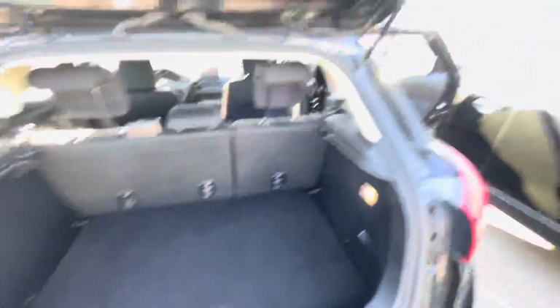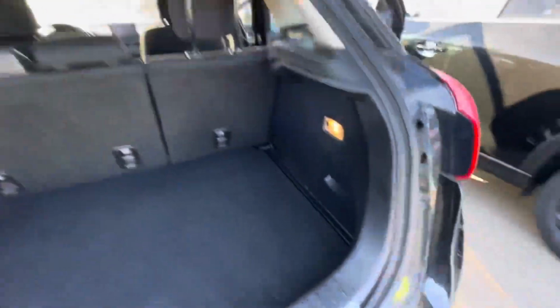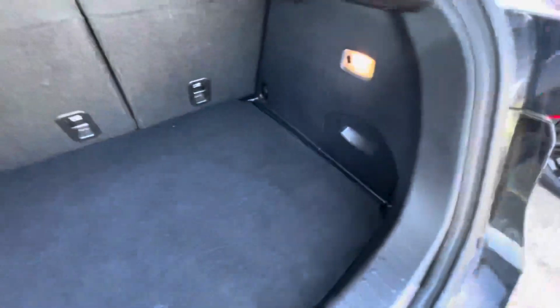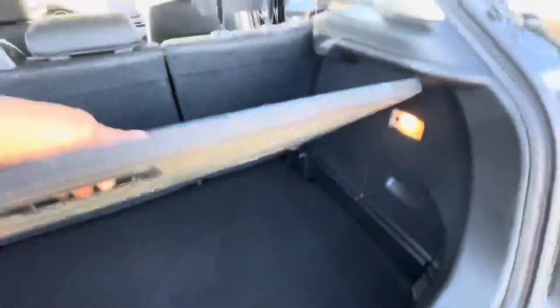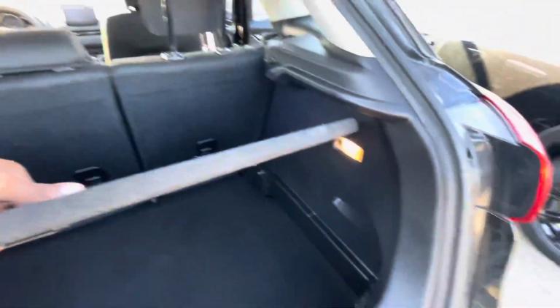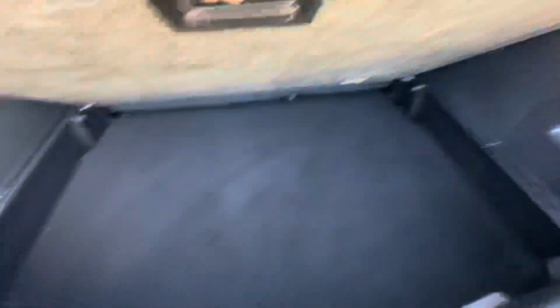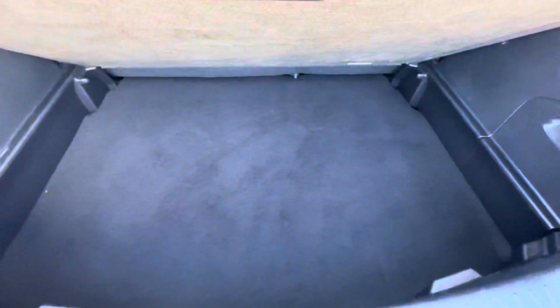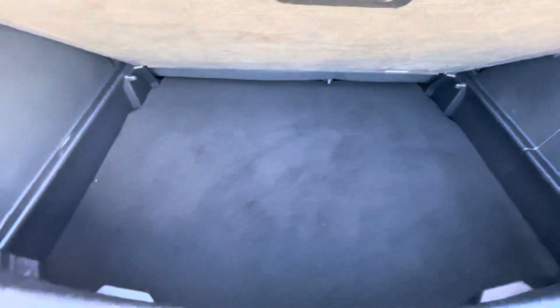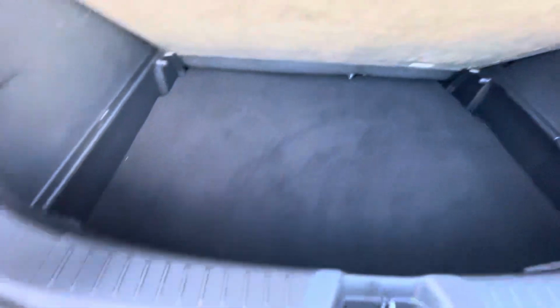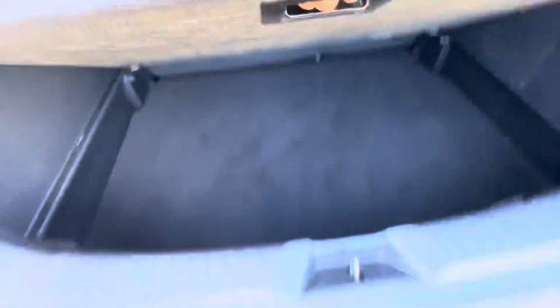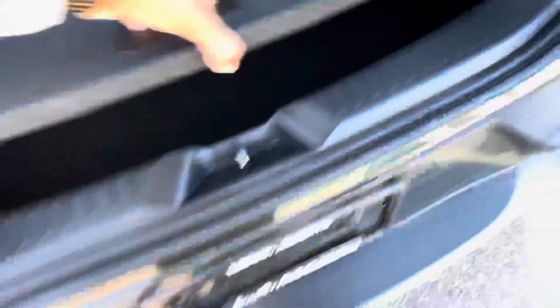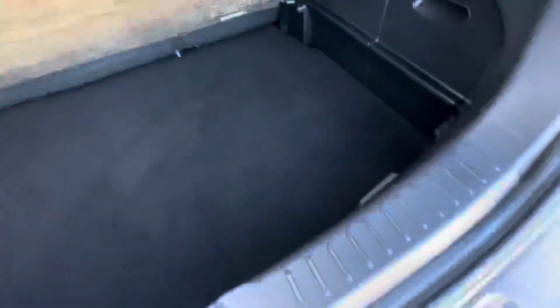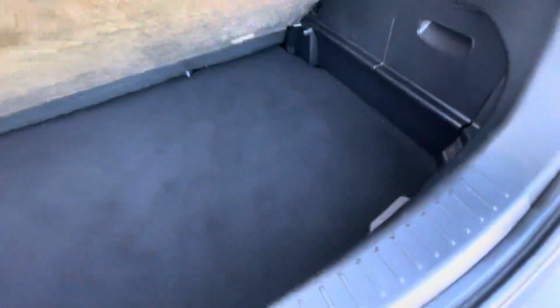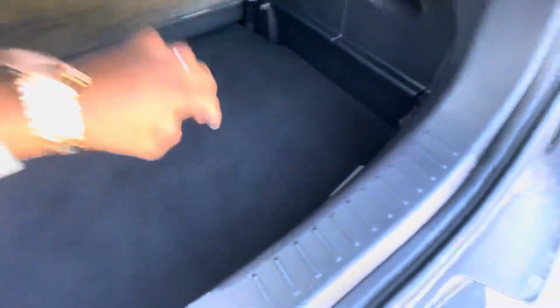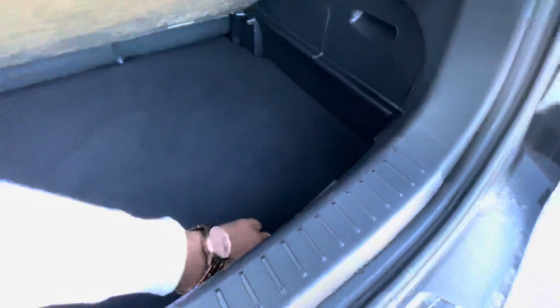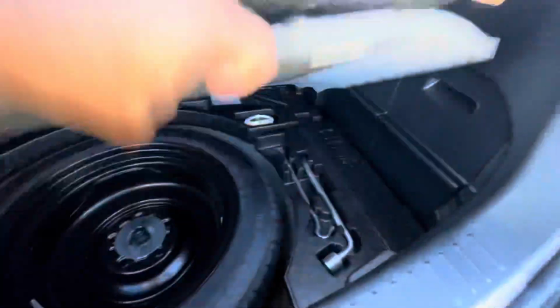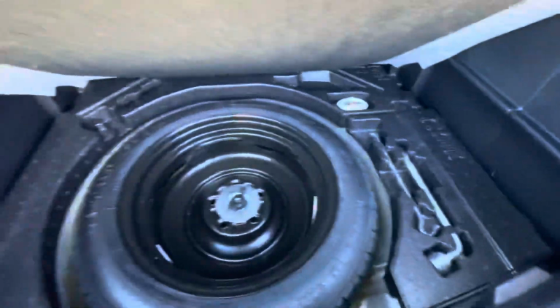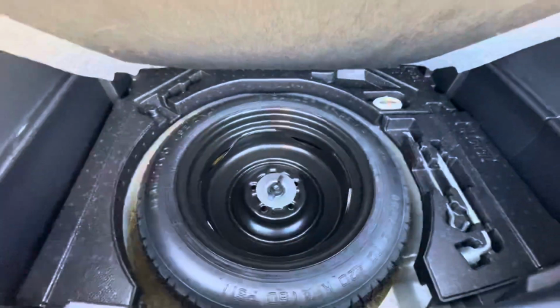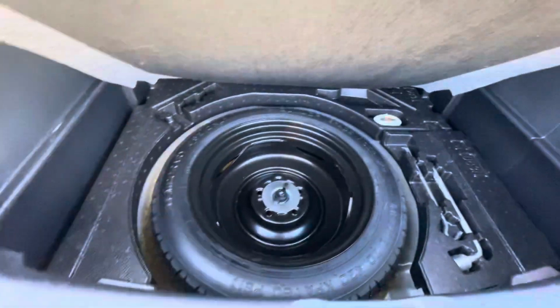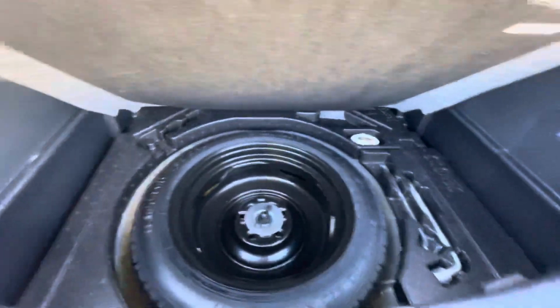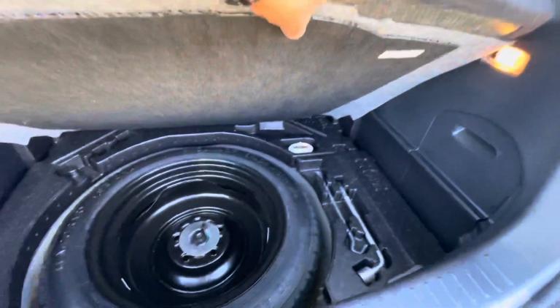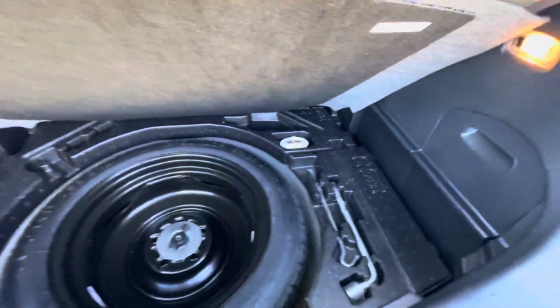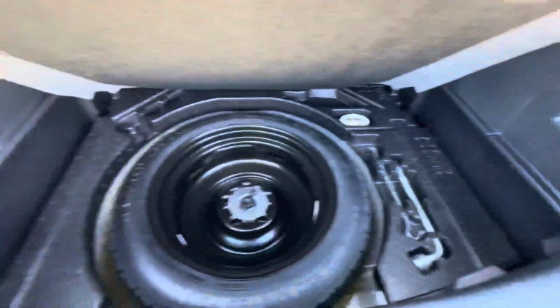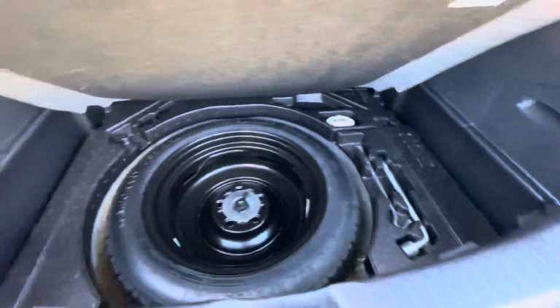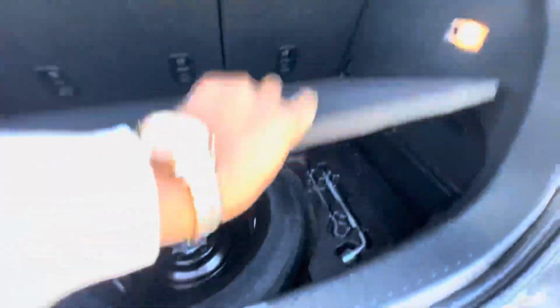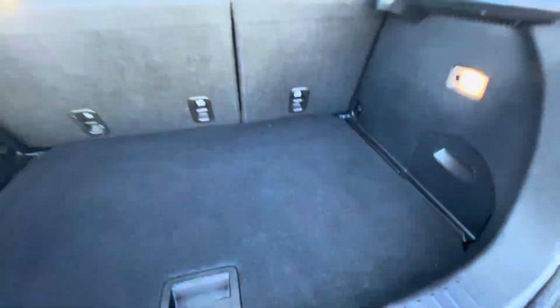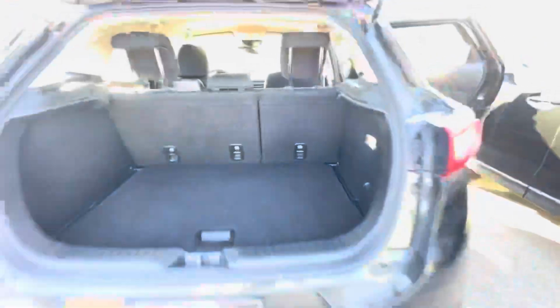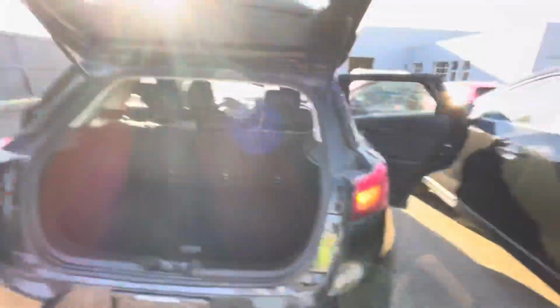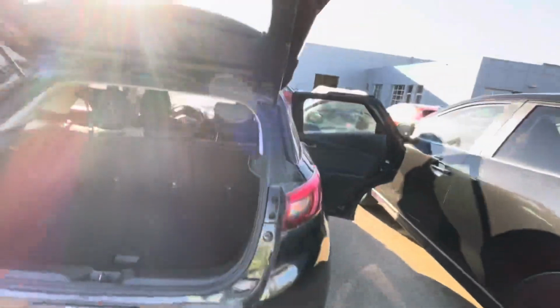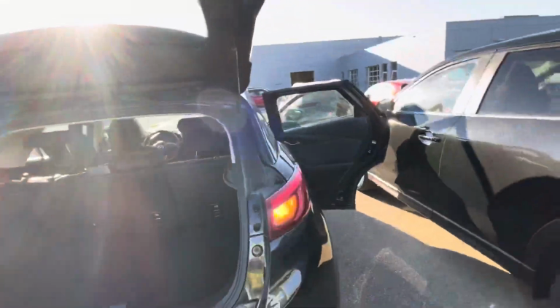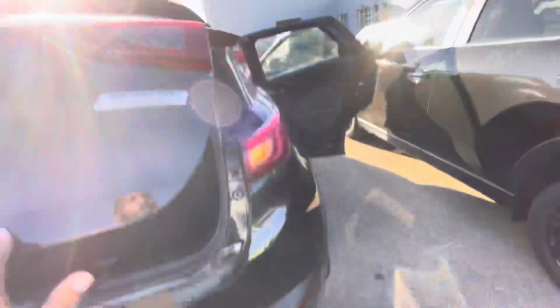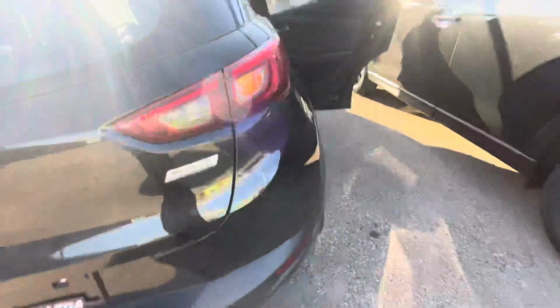You do have a backup camera as well. And here is the trunk space — plenty of room. There's a different compartment underneath, and you do have your spare tire and all your knick-knacks in case of an emergency.